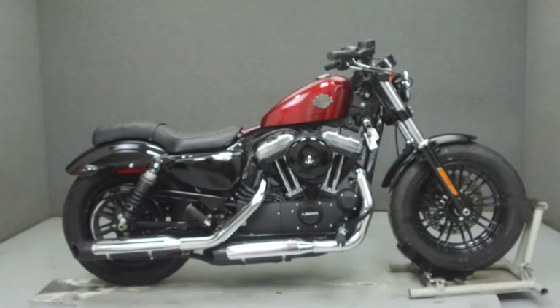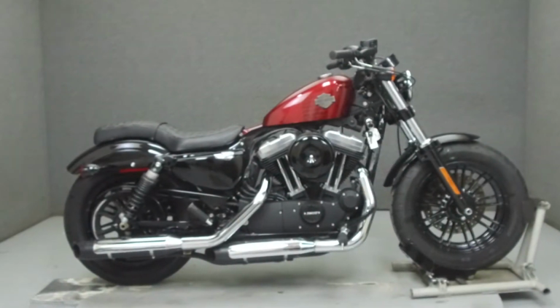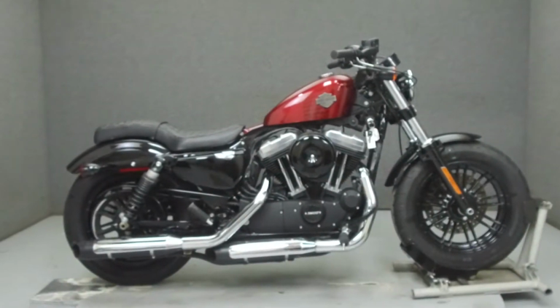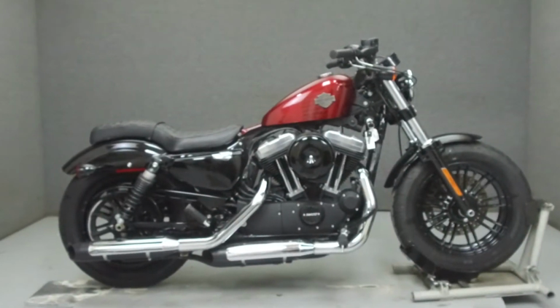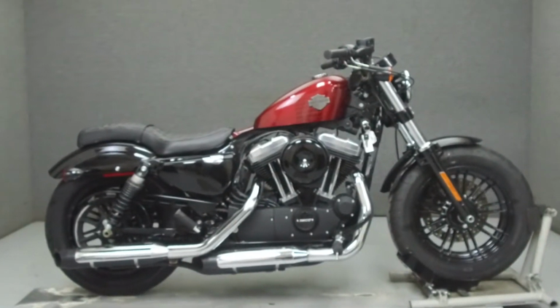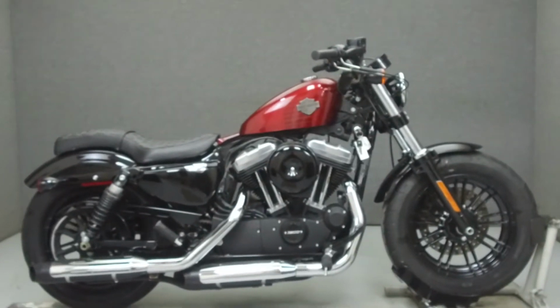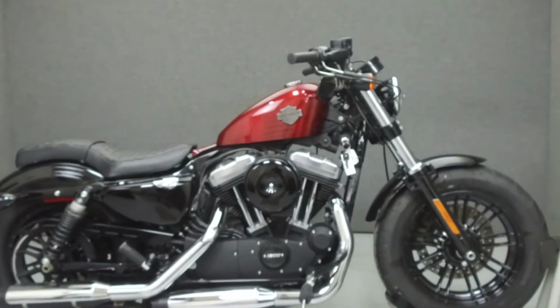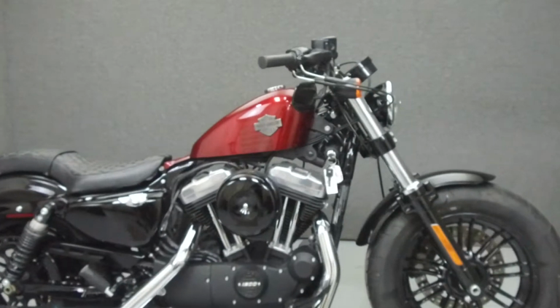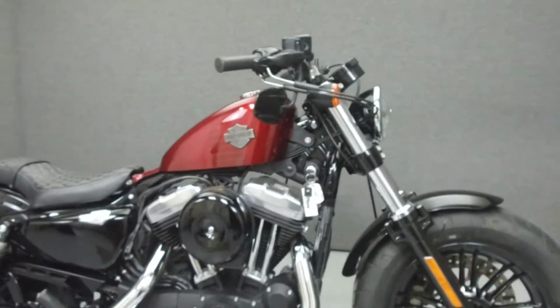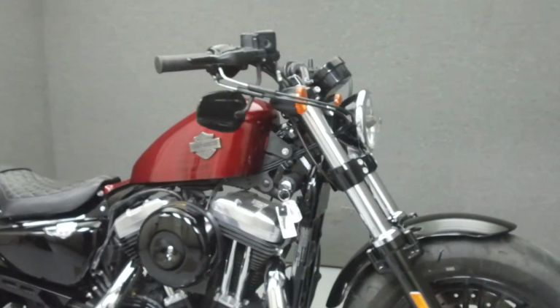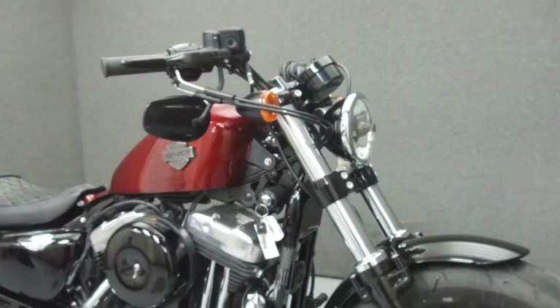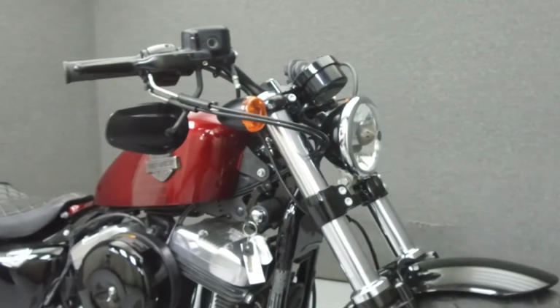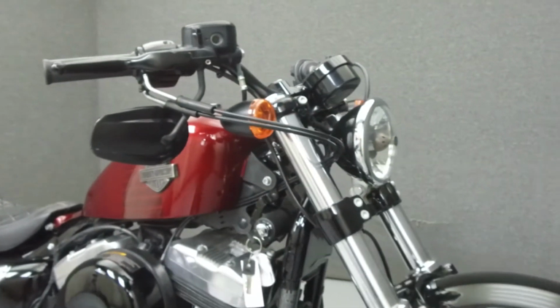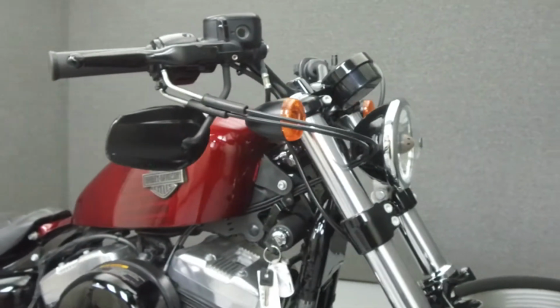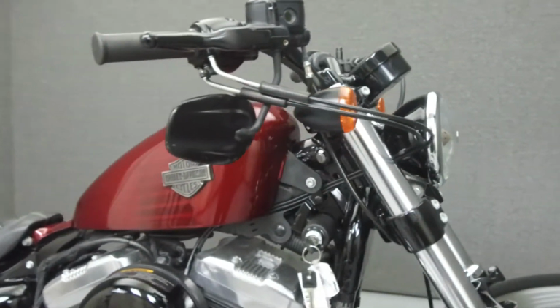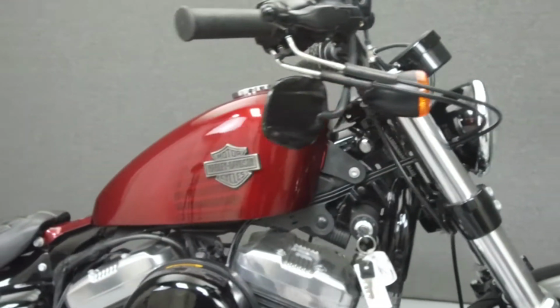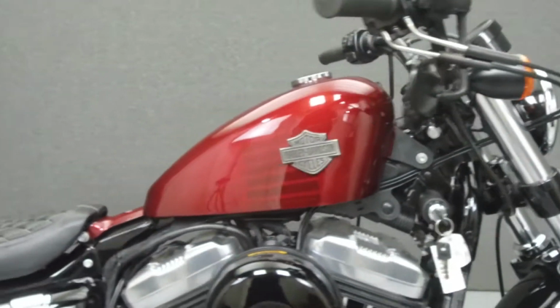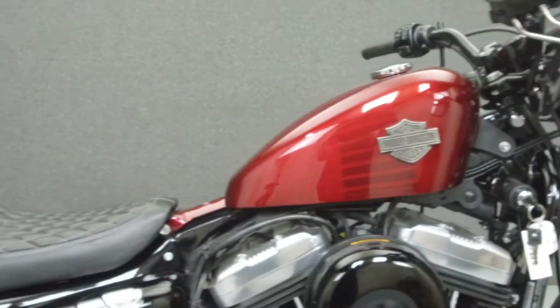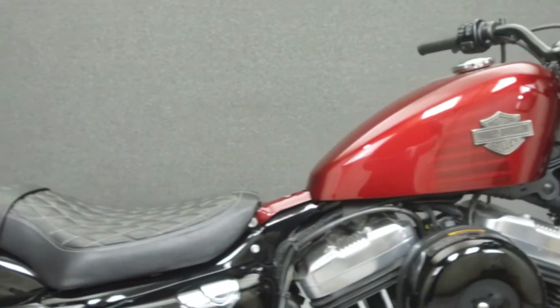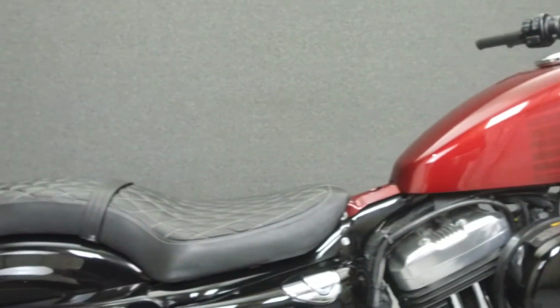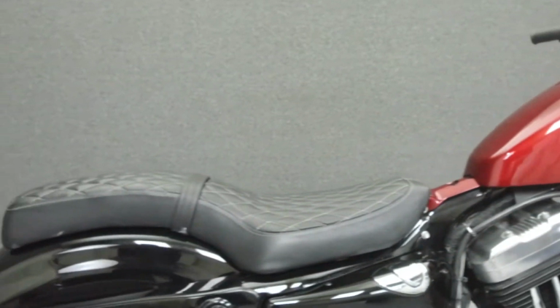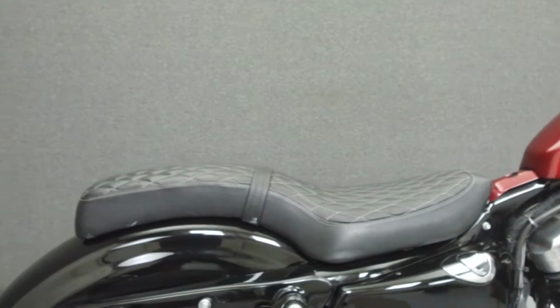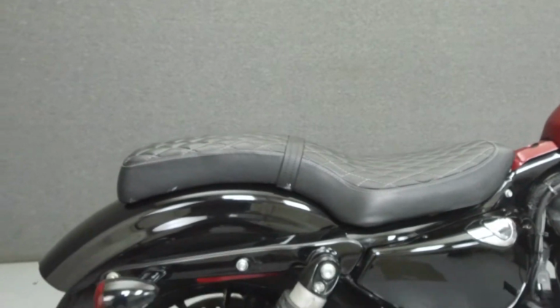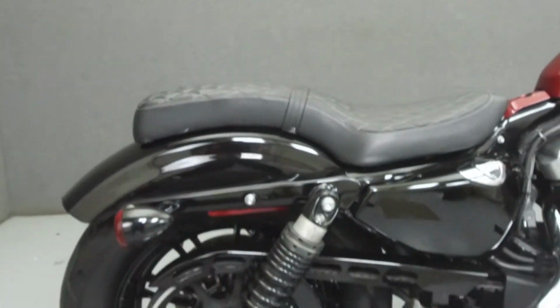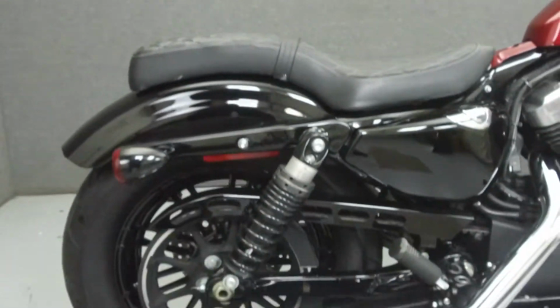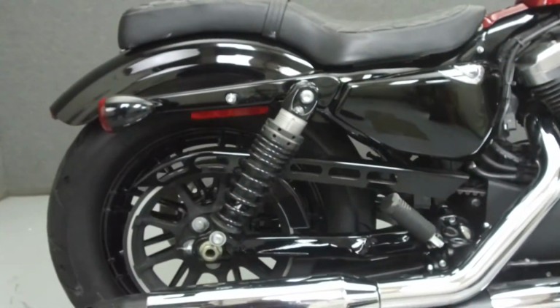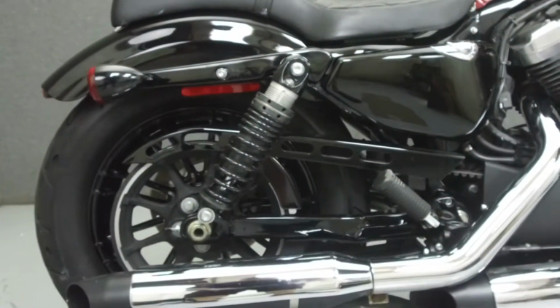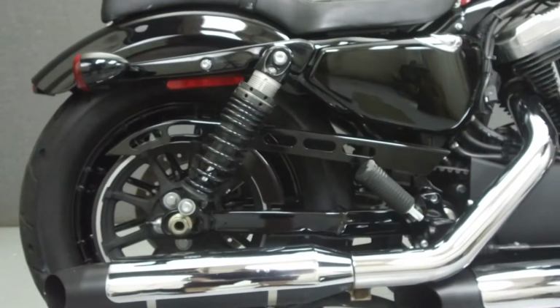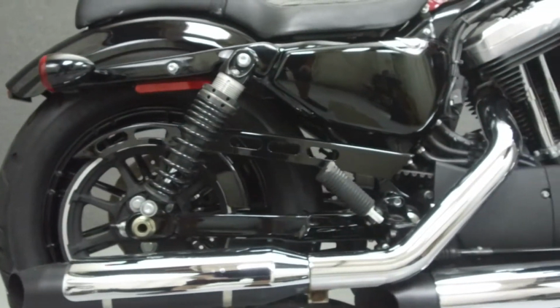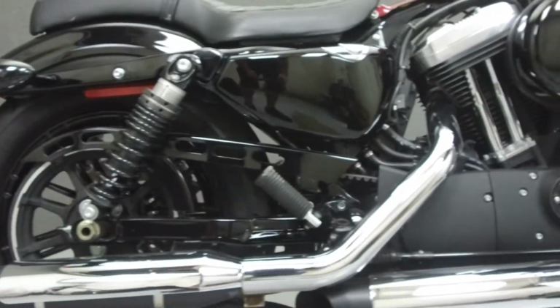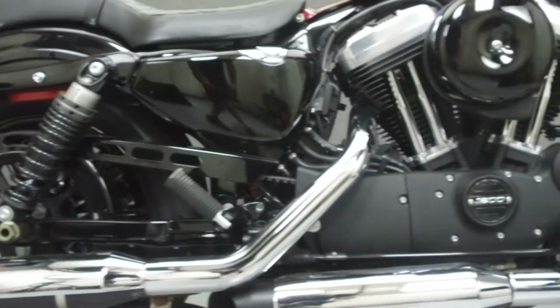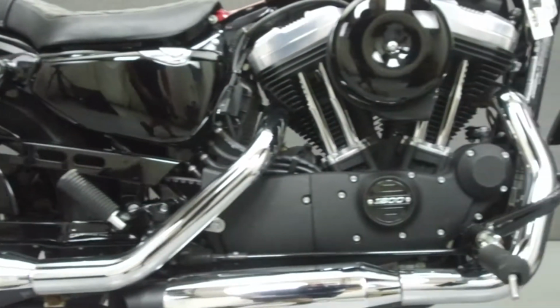Hey everyone, this is Keegan from National Power Sports. Today we're going to take a look at this 2016 Harley-Davidson Sportster 48 with 3,639 miles.